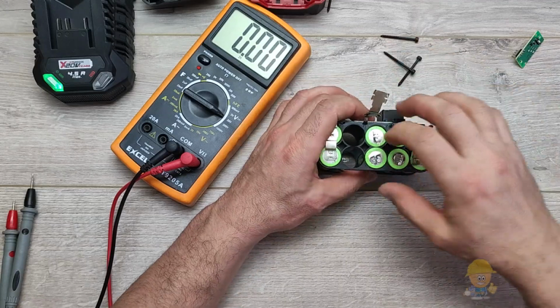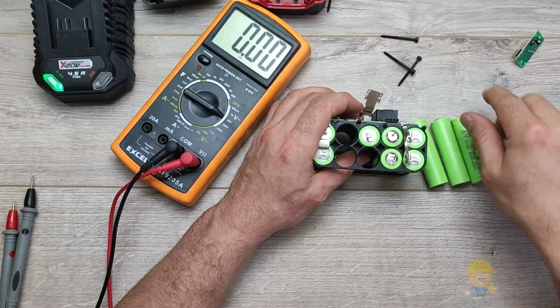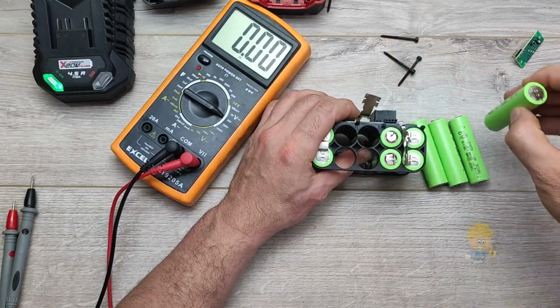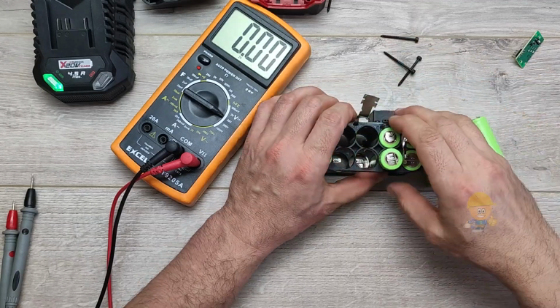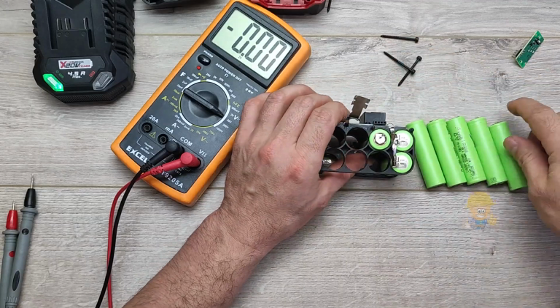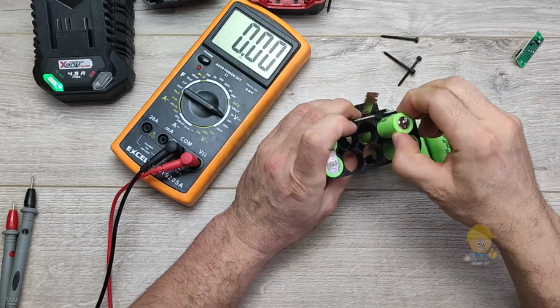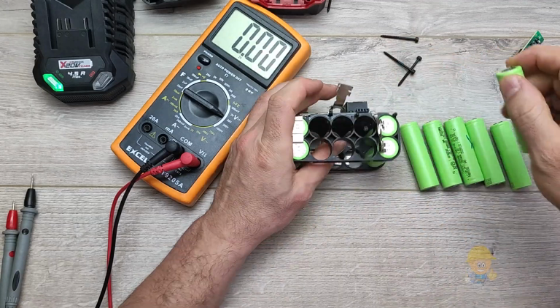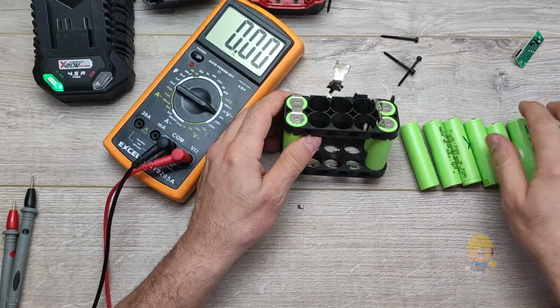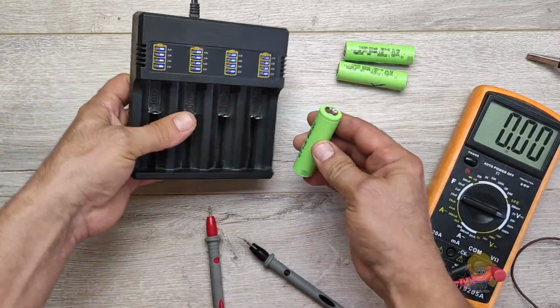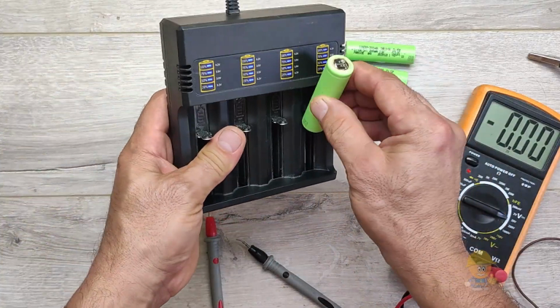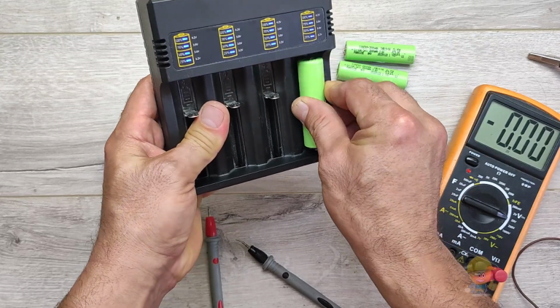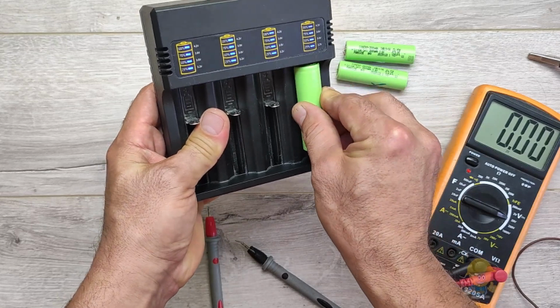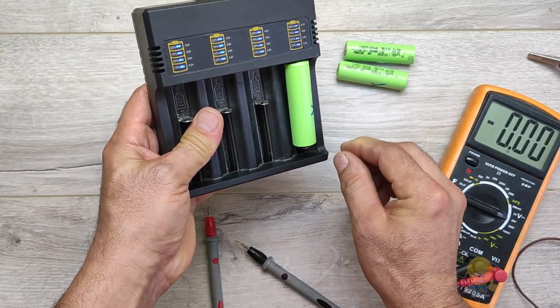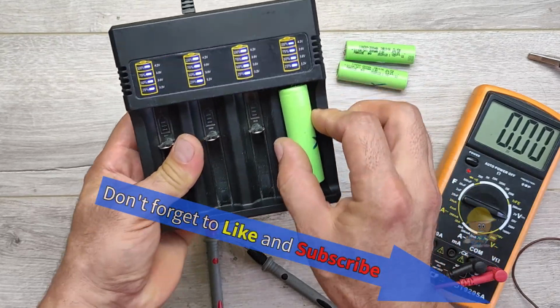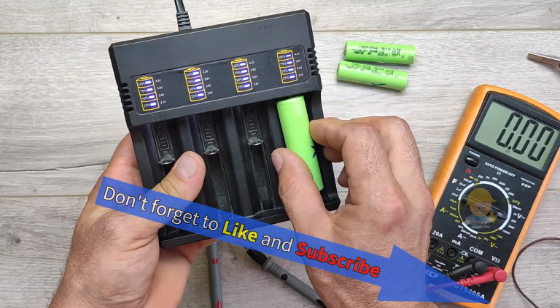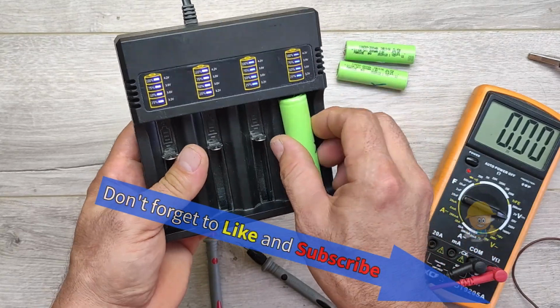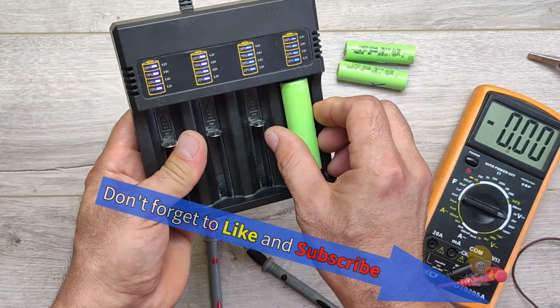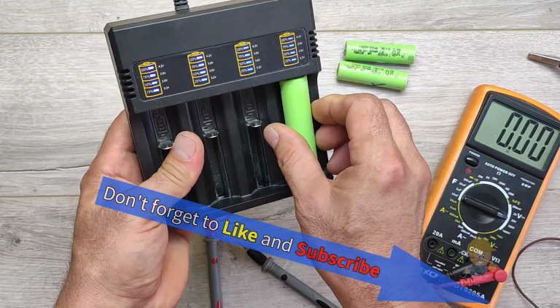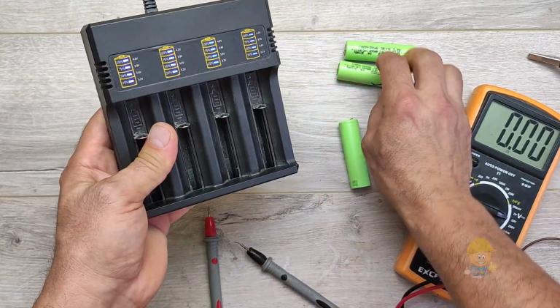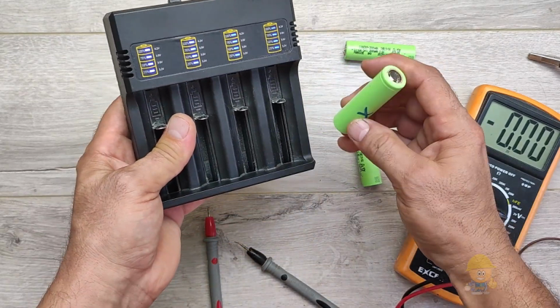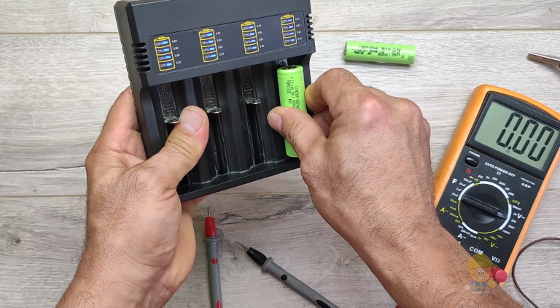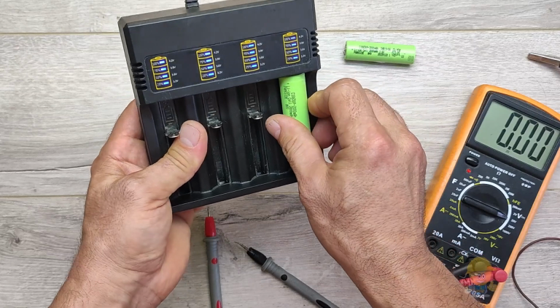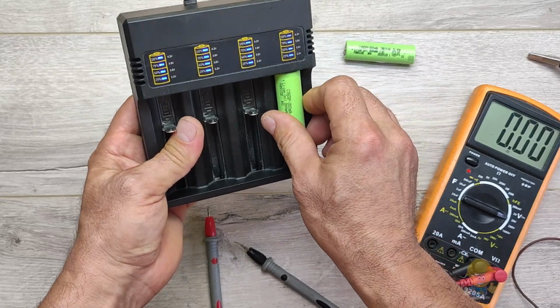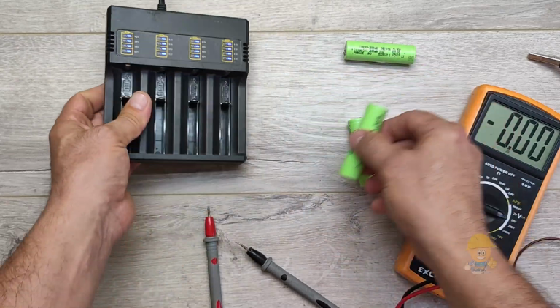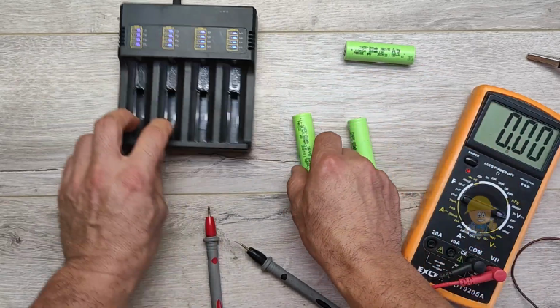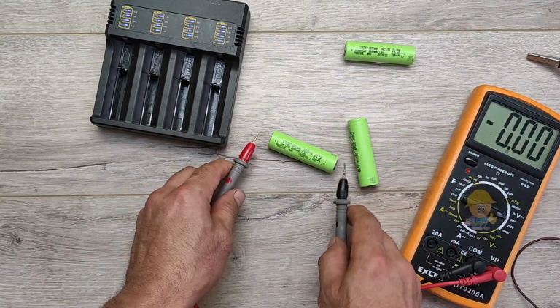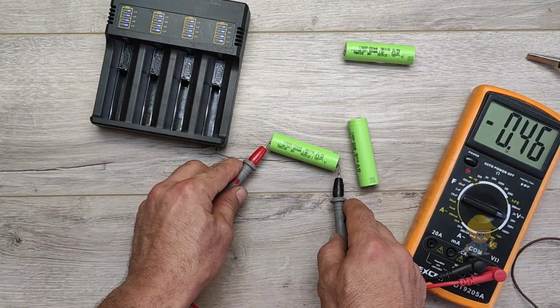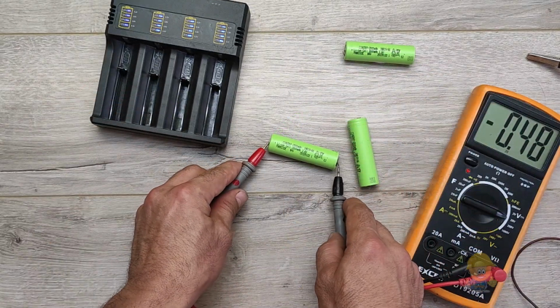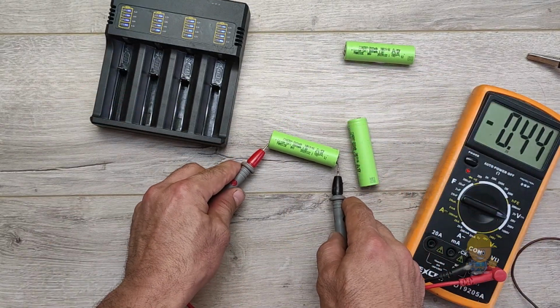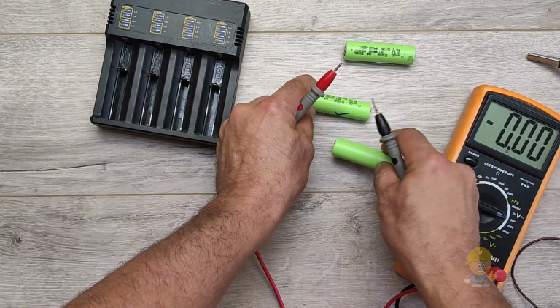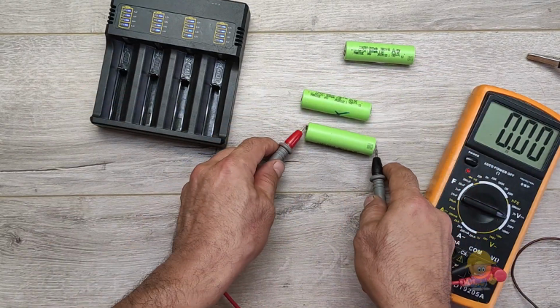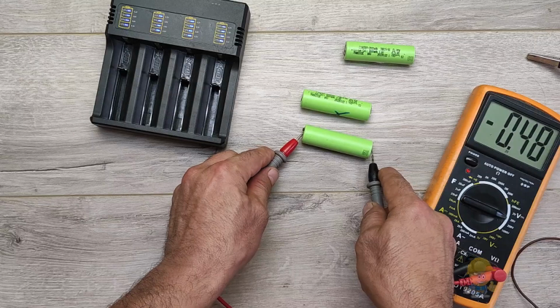As a solution, these cells or the entire battery must be changed. Don't forget to like and subscribe. What I am doing here is only demonstrative — it is dangerous with the risk of fire and explosion. Do not try this at home.